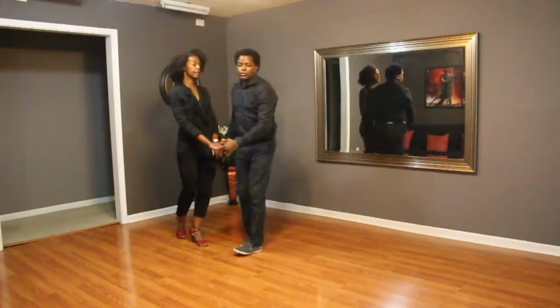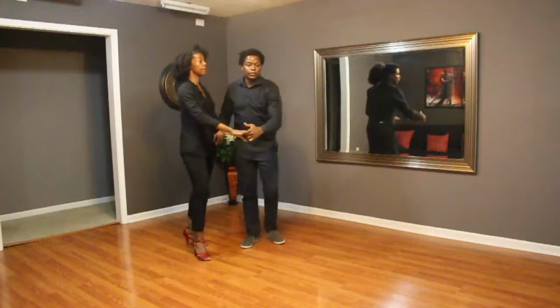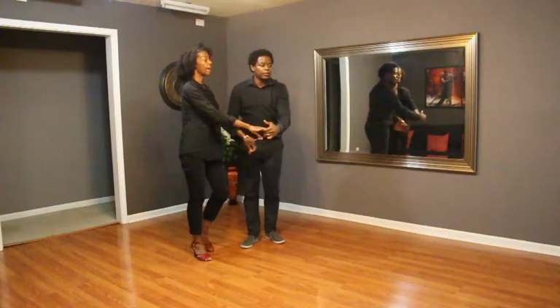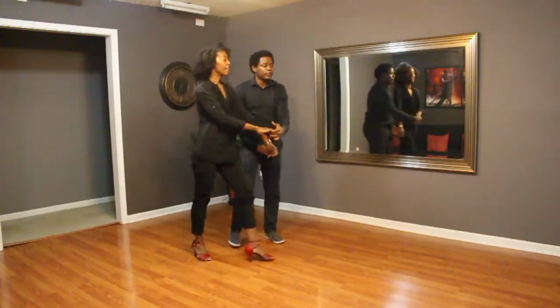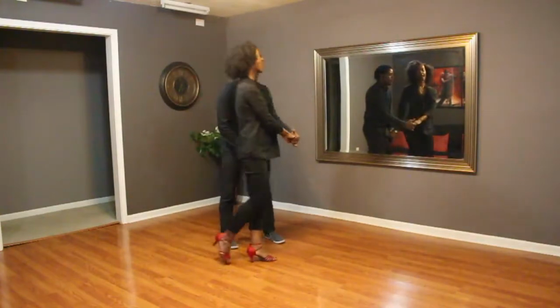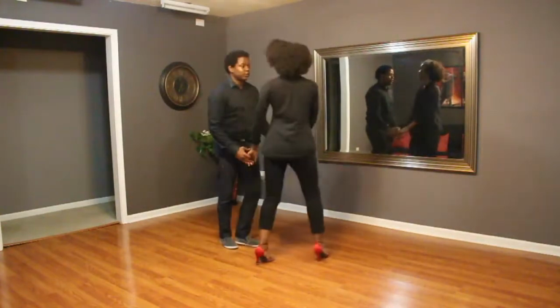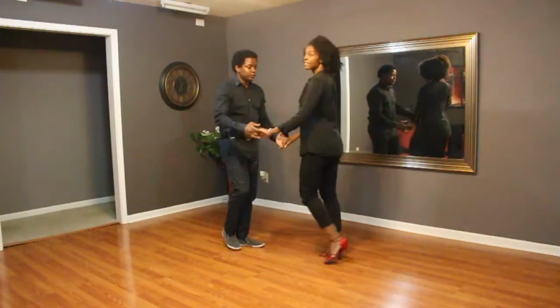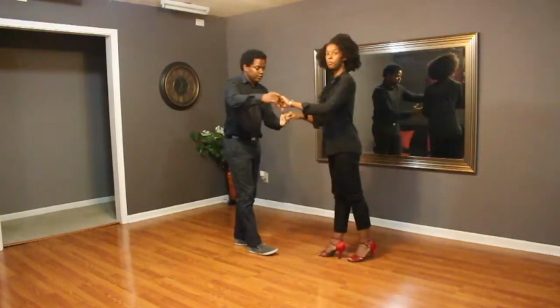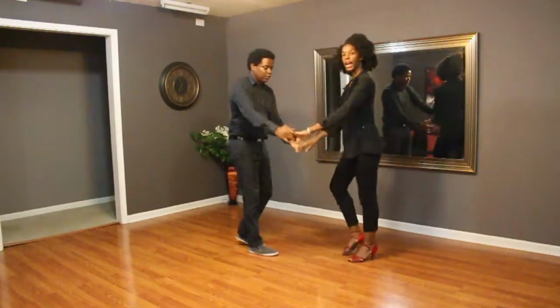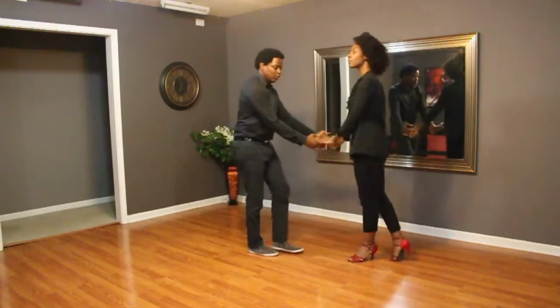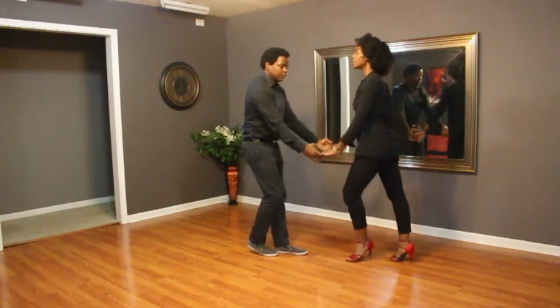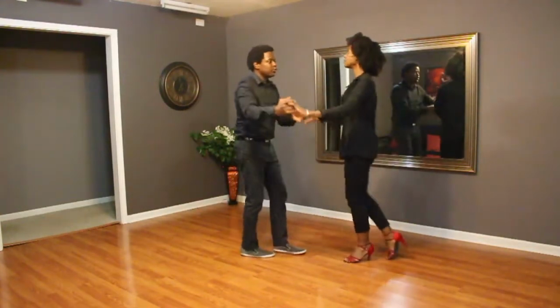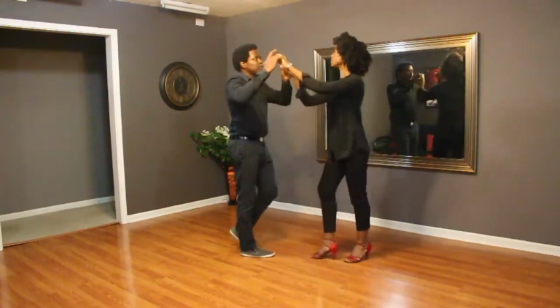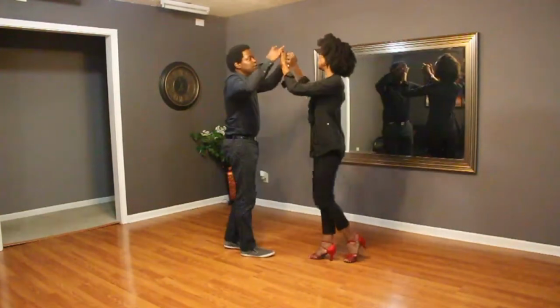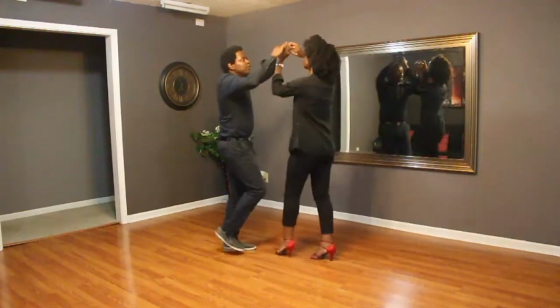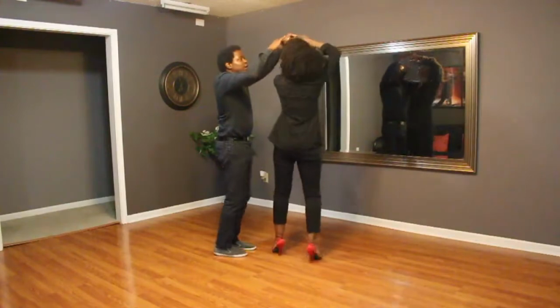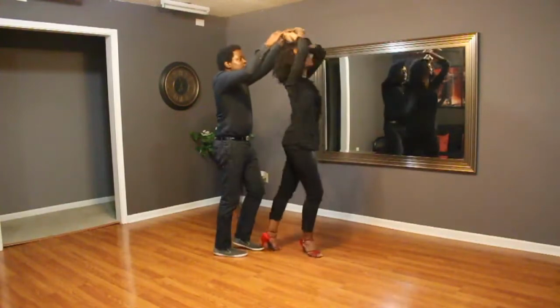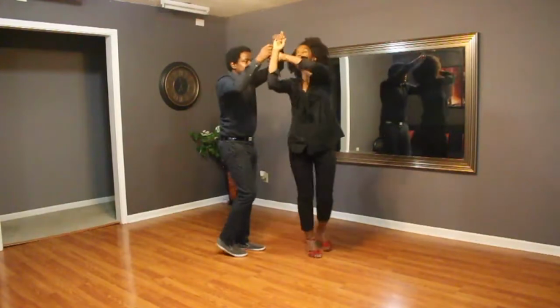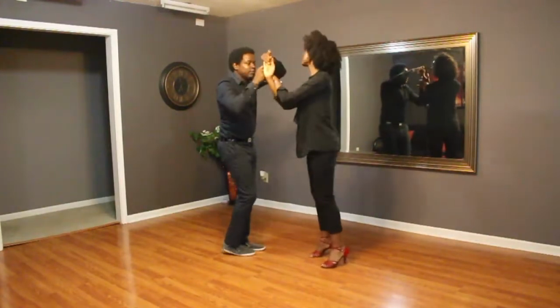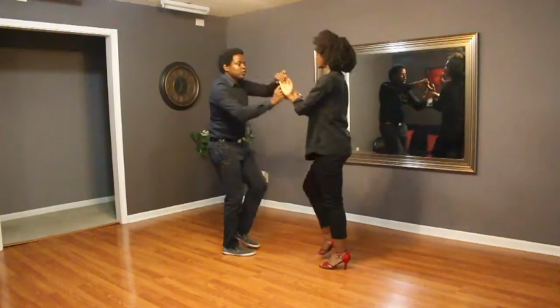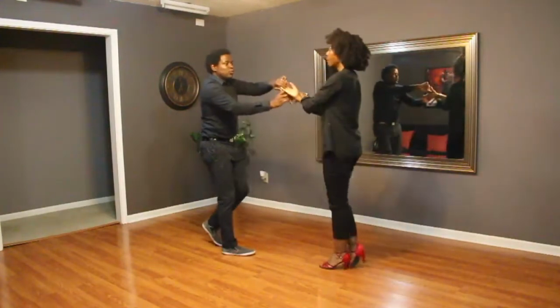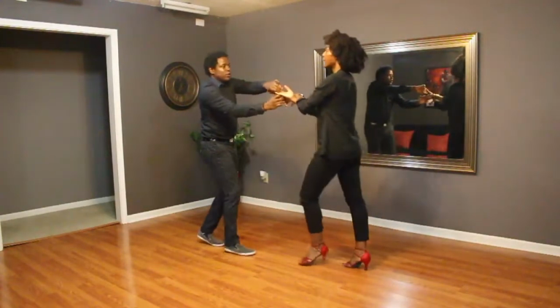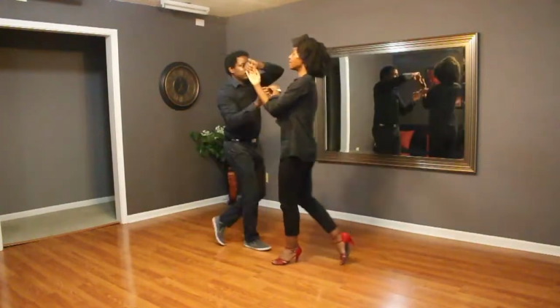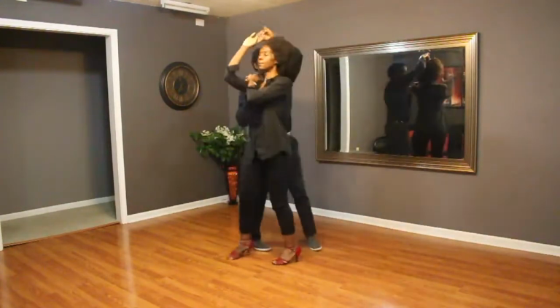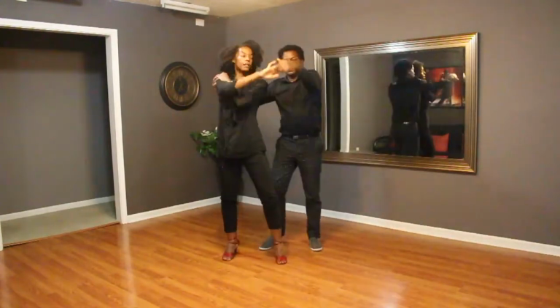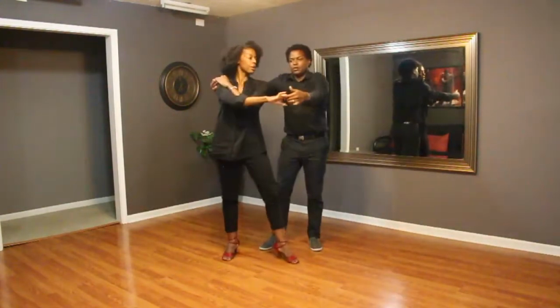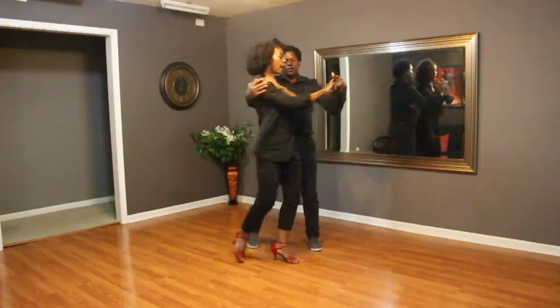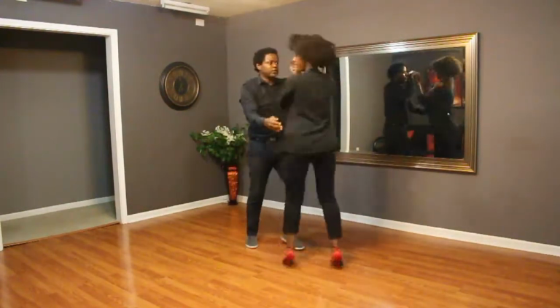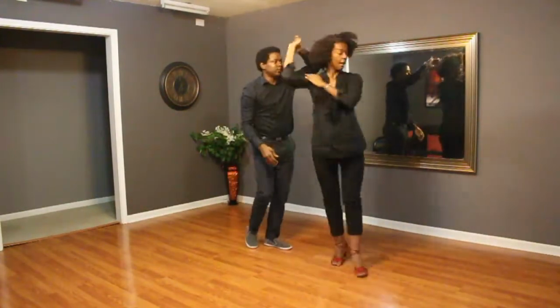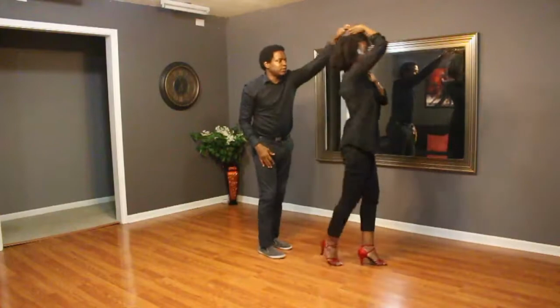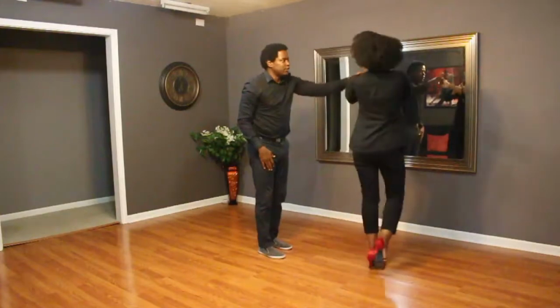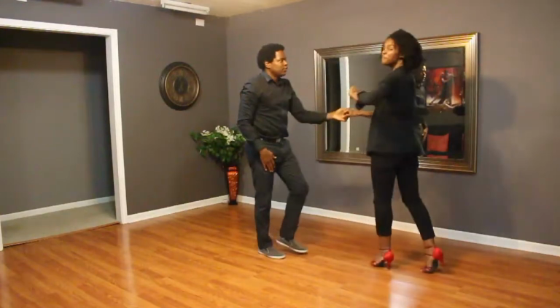Six, three, five, six, lift both hands, one, two, lift three, turn five, six, back step, one, two, three, turn five, six, basic — and you're done with the Sunday one.